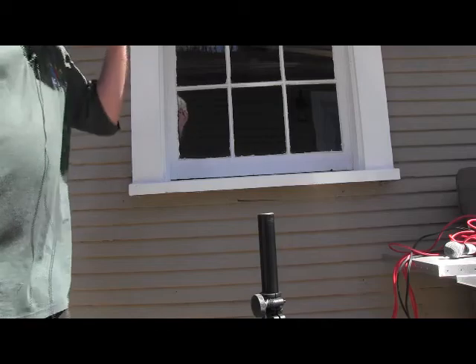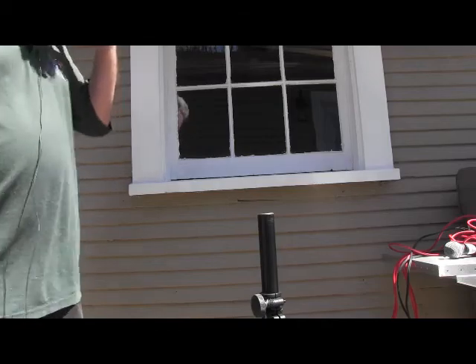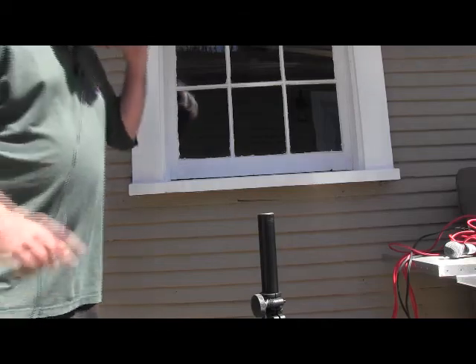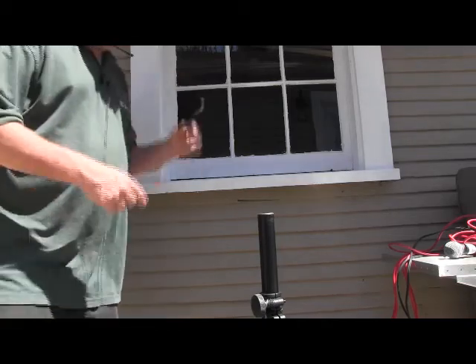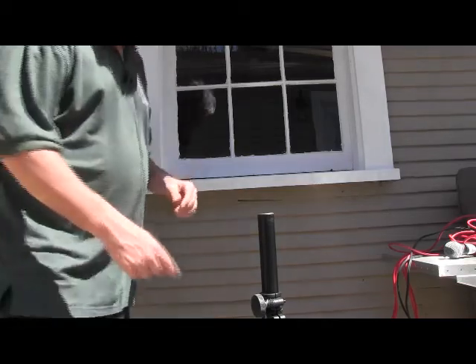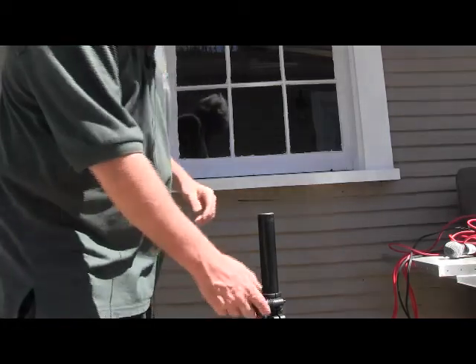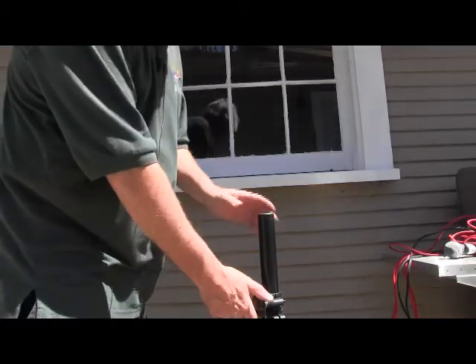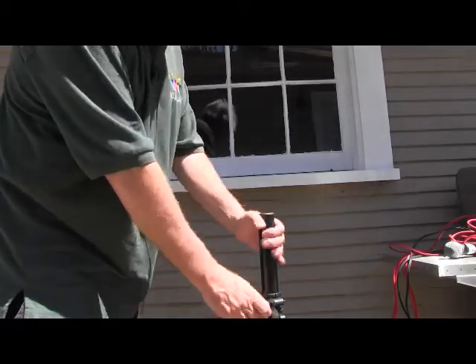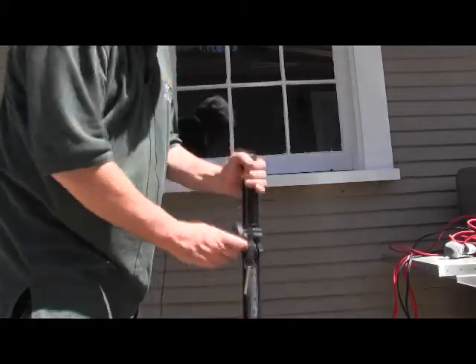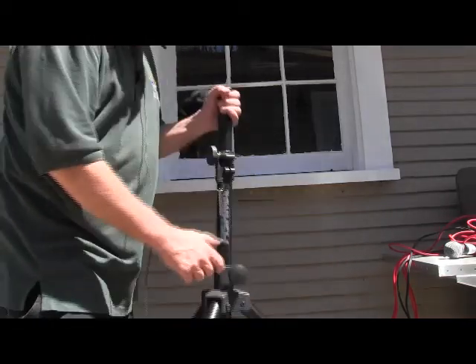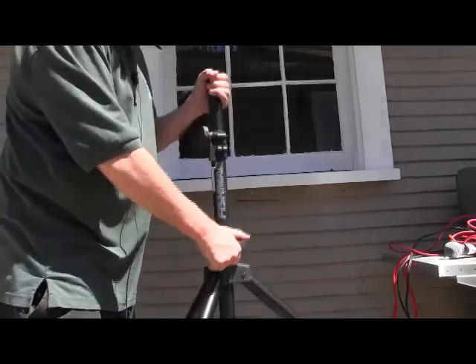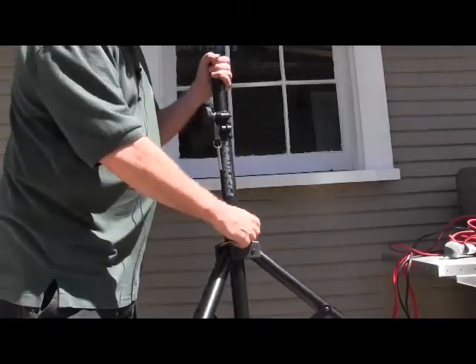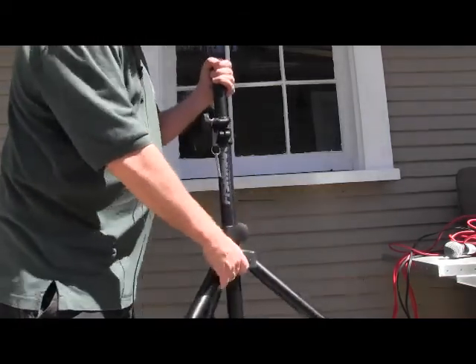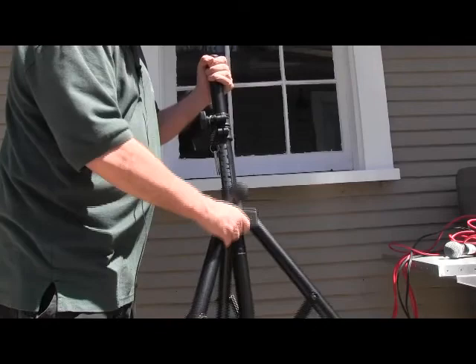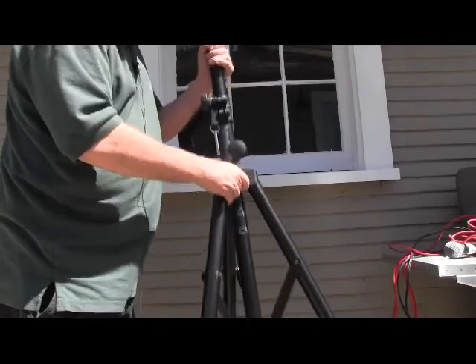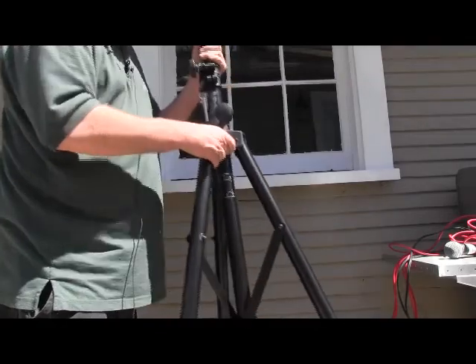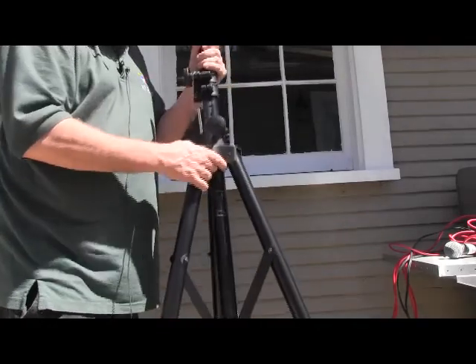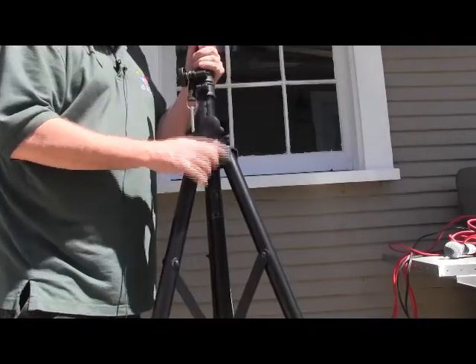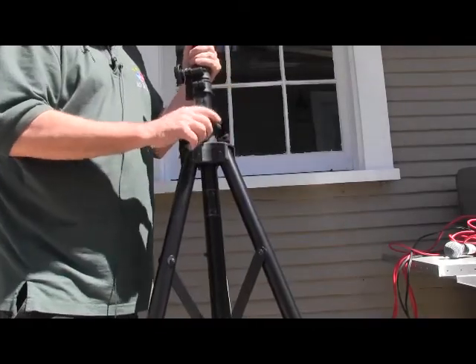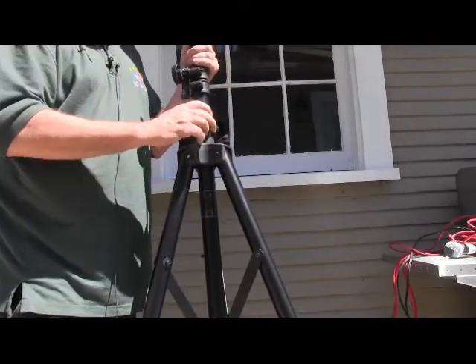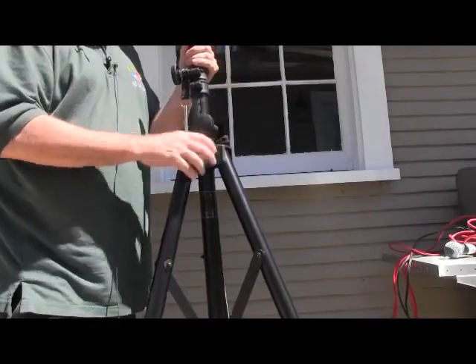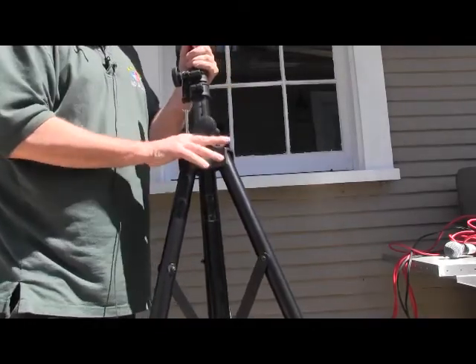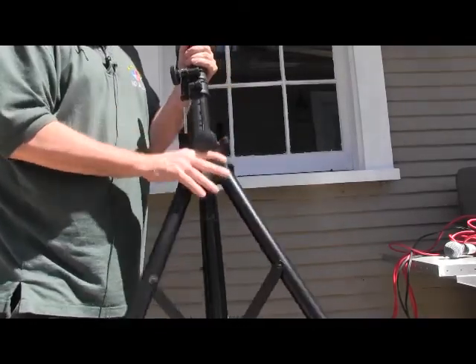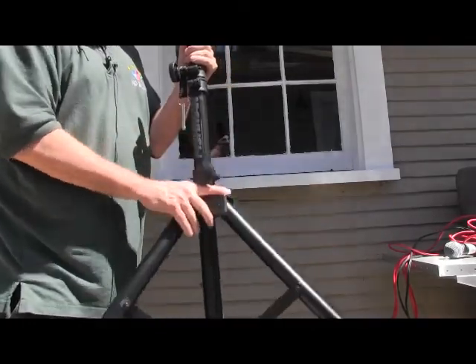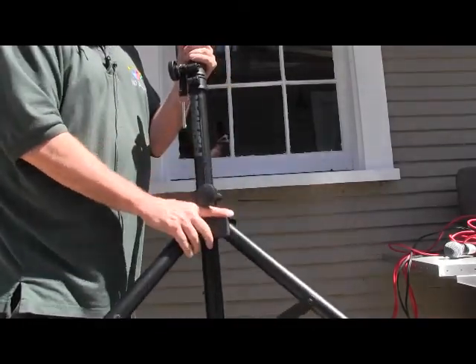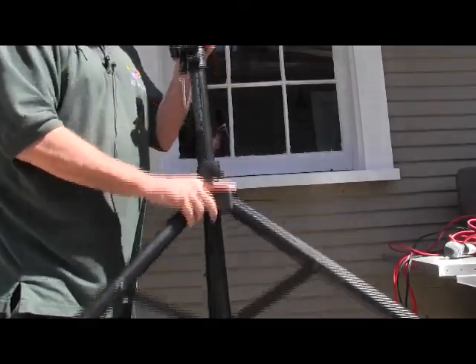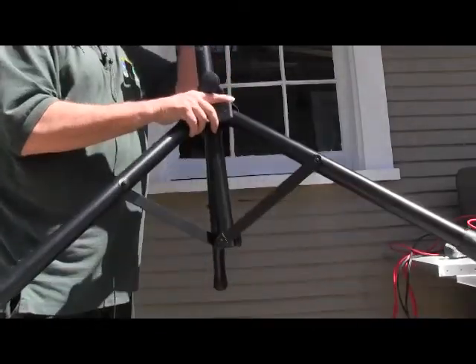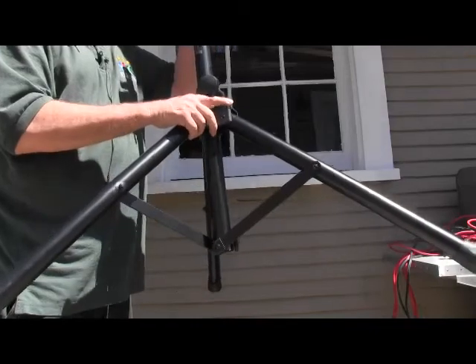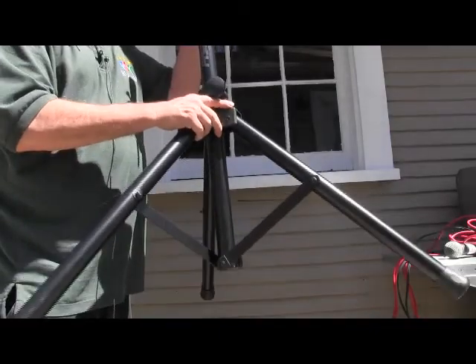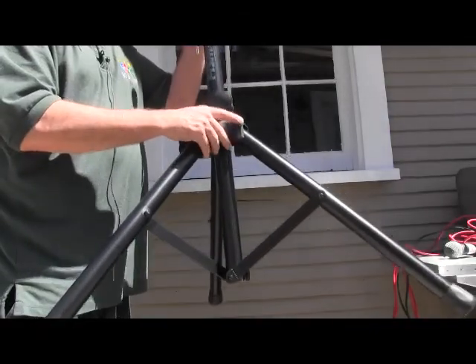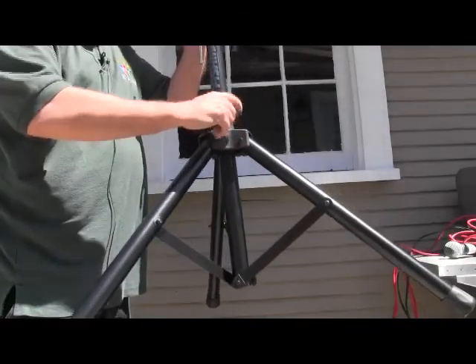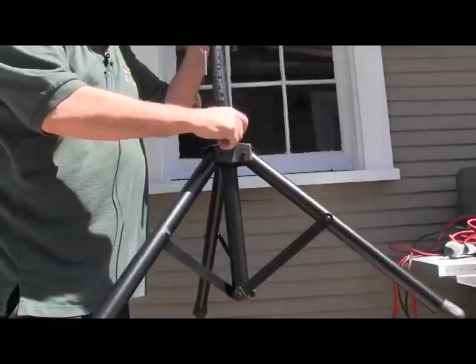This is the system I was going to show you. First of all, this is in the bag. This is a little stand. All you have to do is loosen this up and push it down from the top like that. You'll end up with the legs like that.